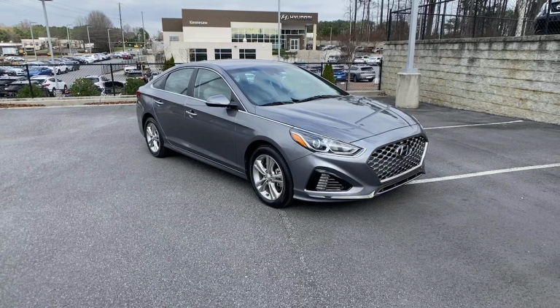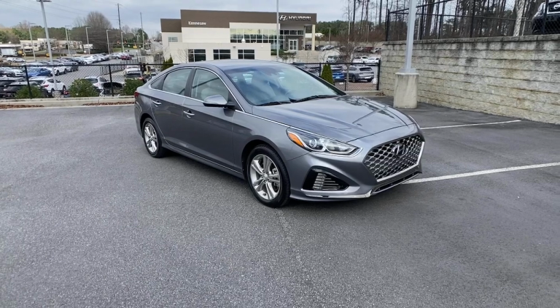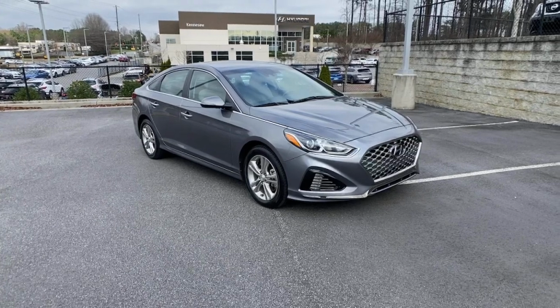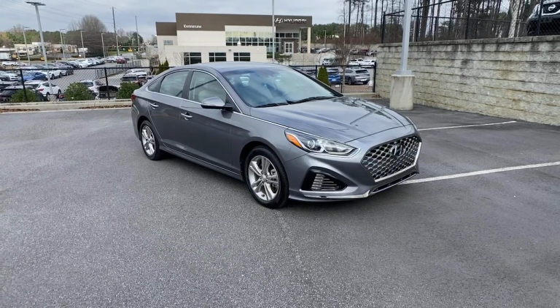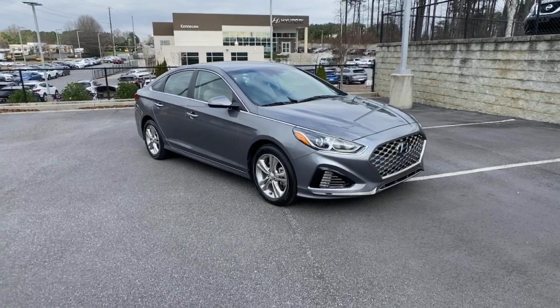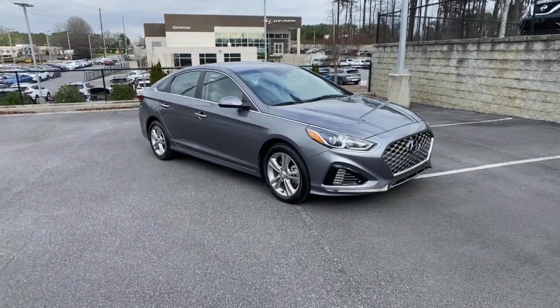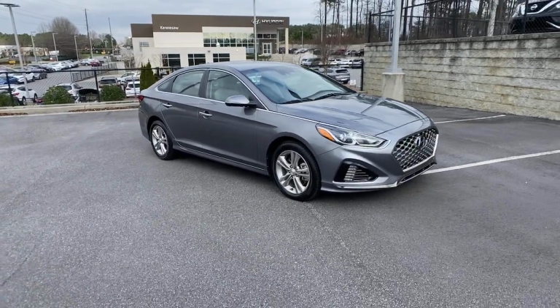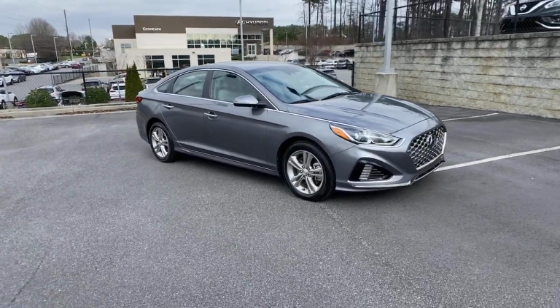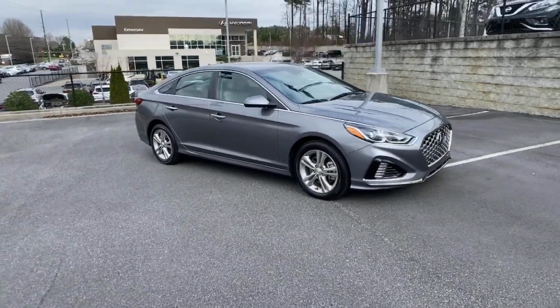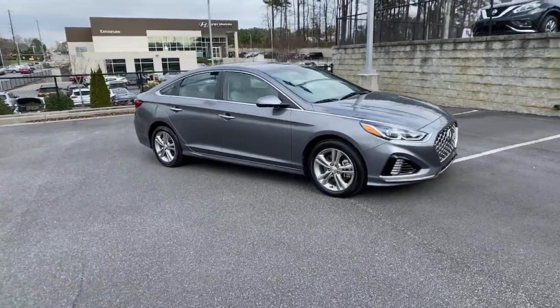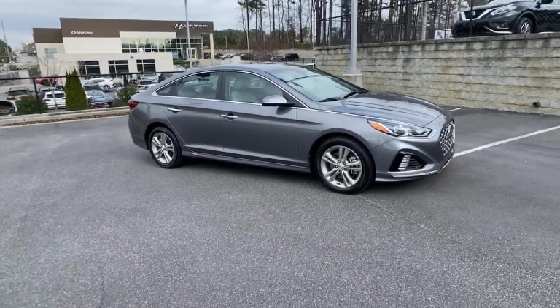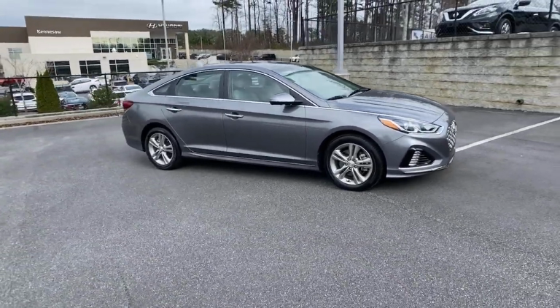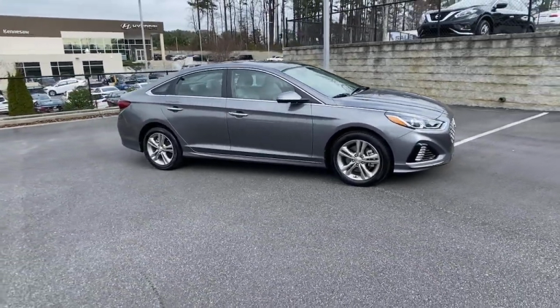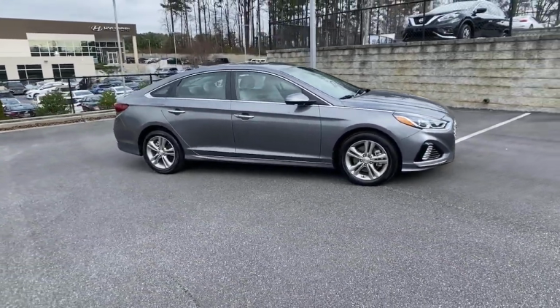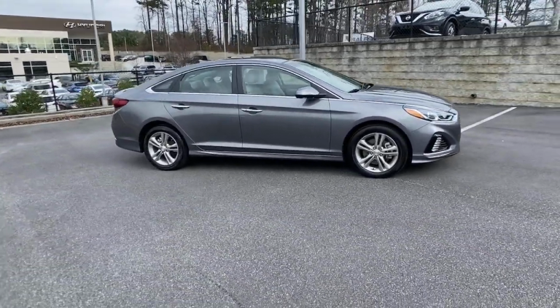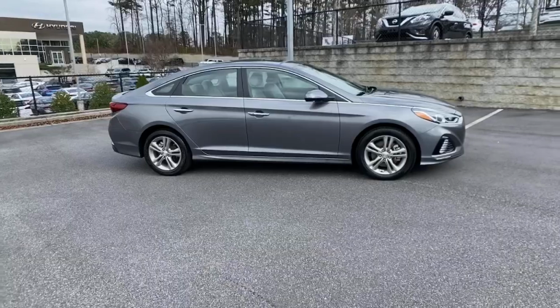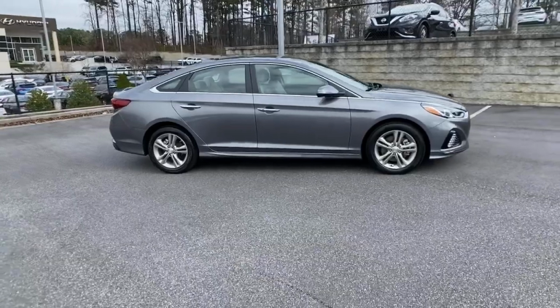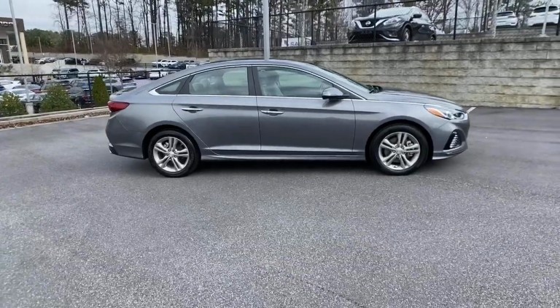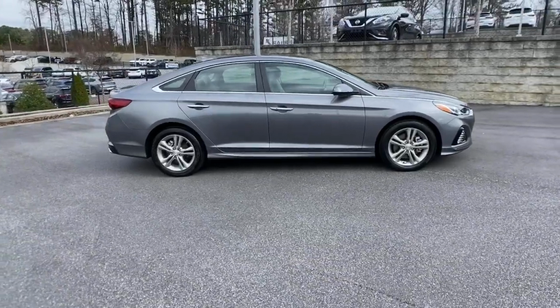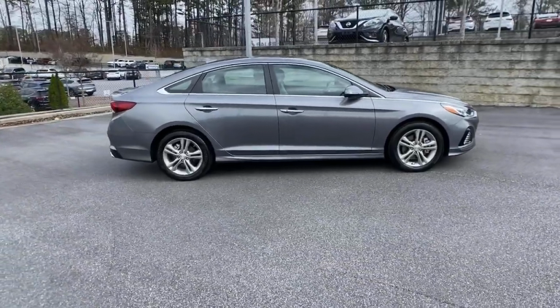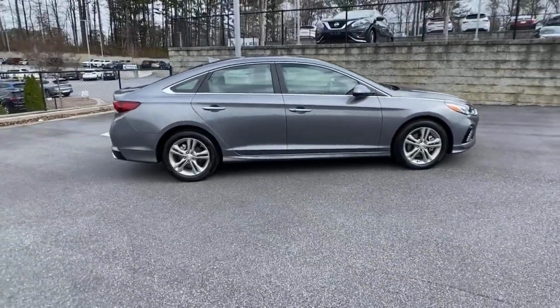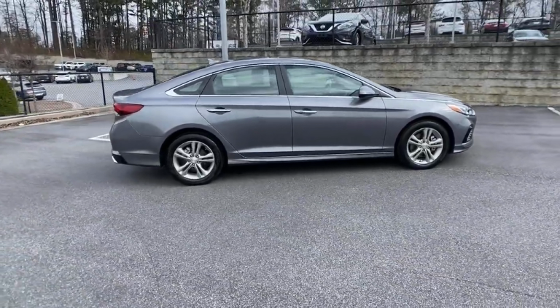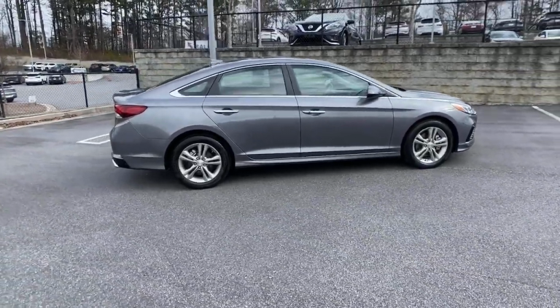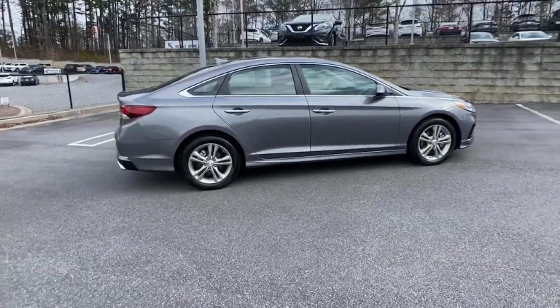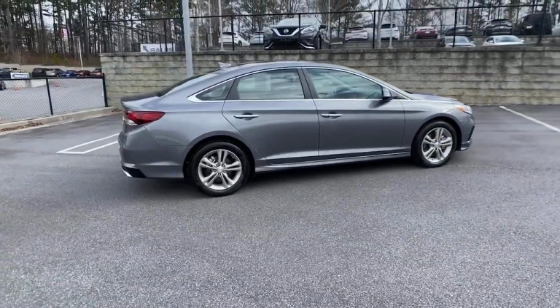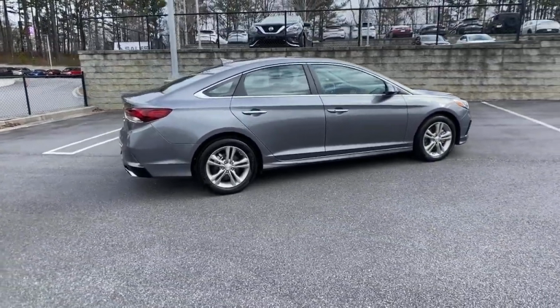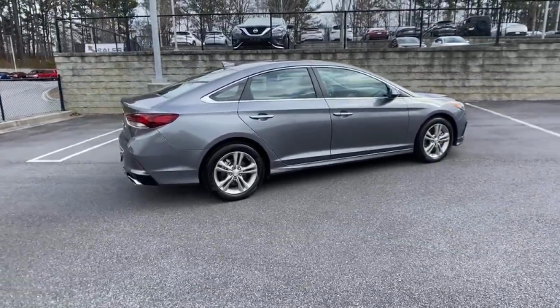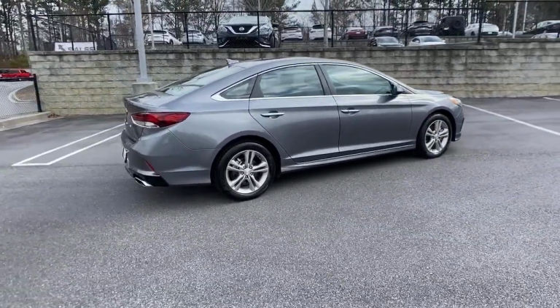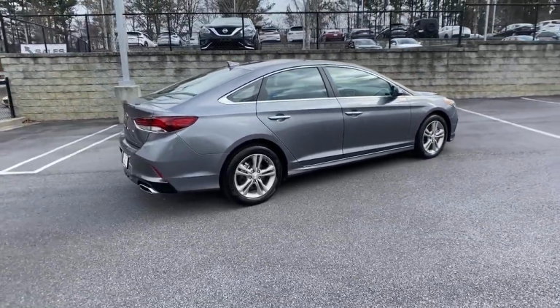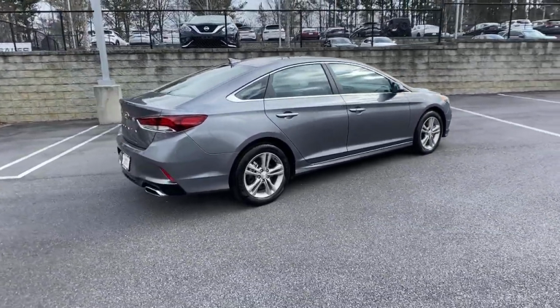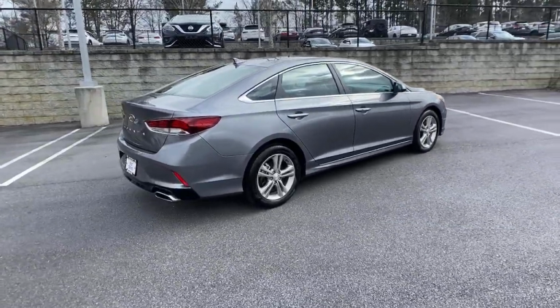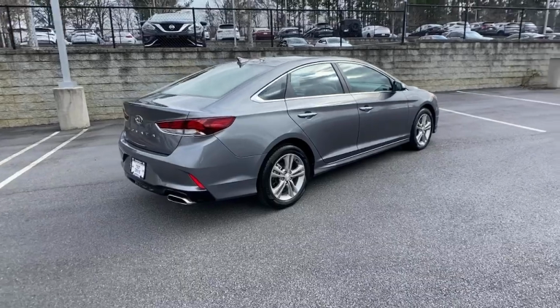Looking for your dream car? It could be the 2019 Hyundai Sonata. This vehicle still has fewer than 25,000 miles on the clock, so it won't last long.